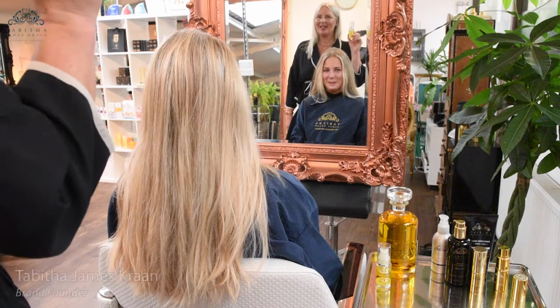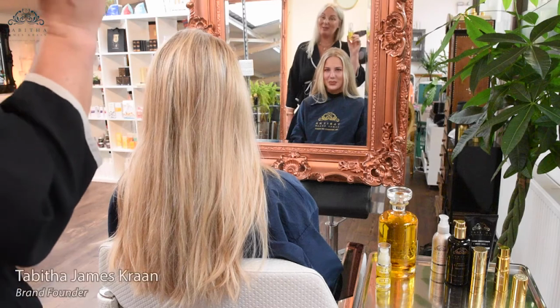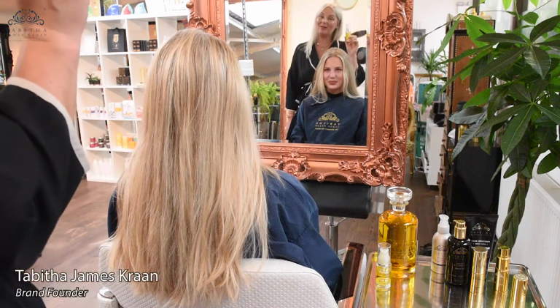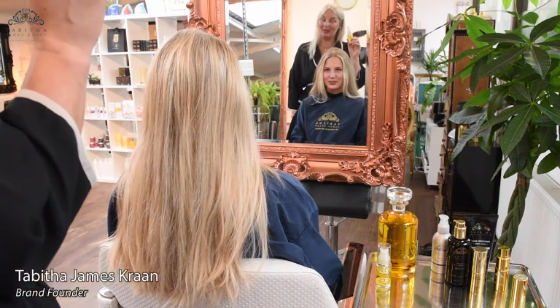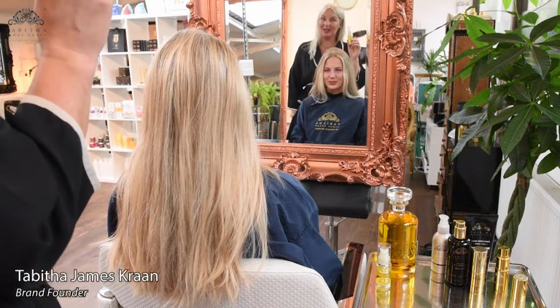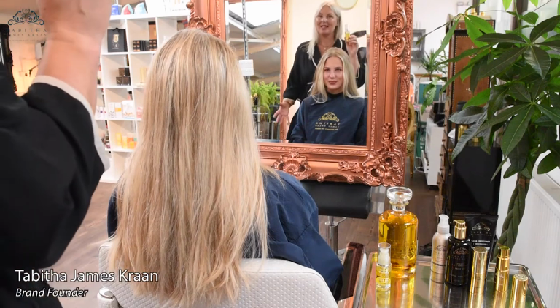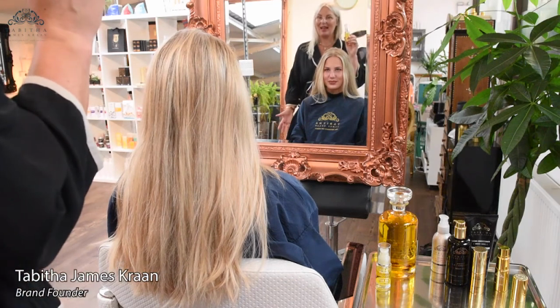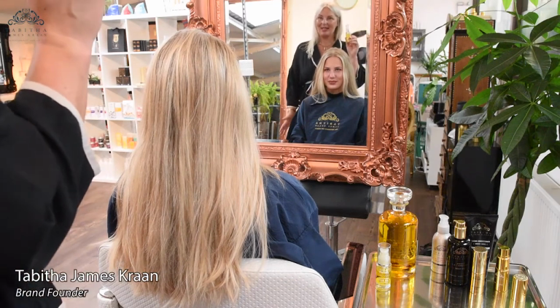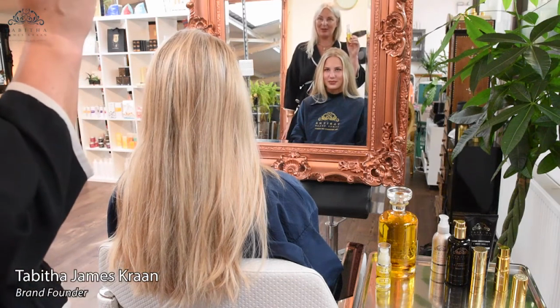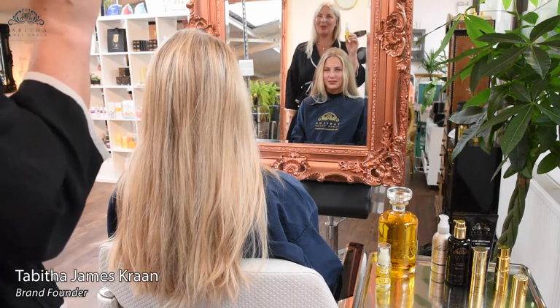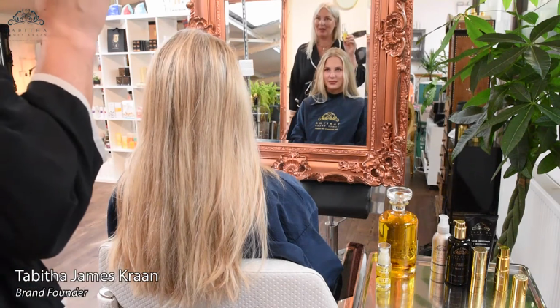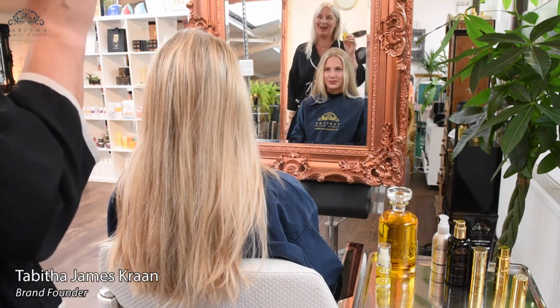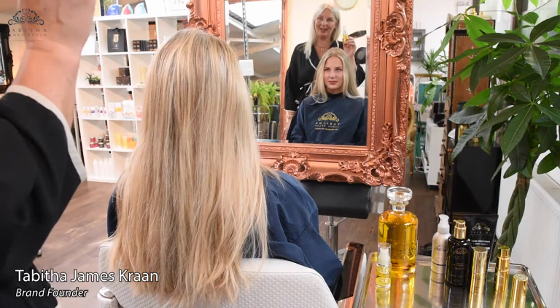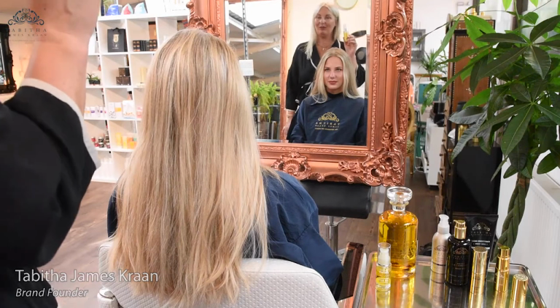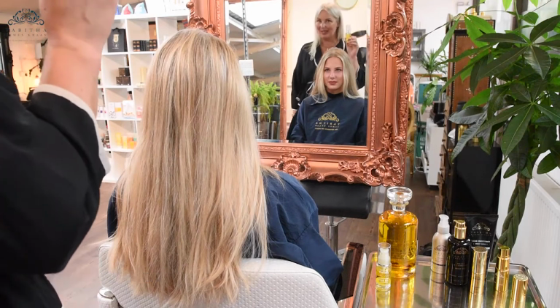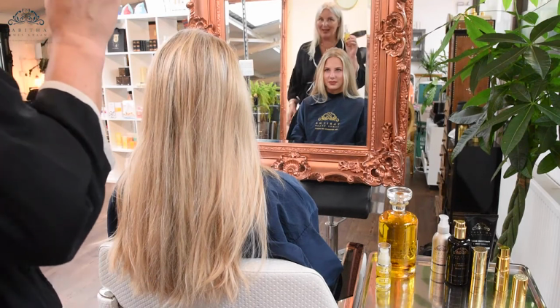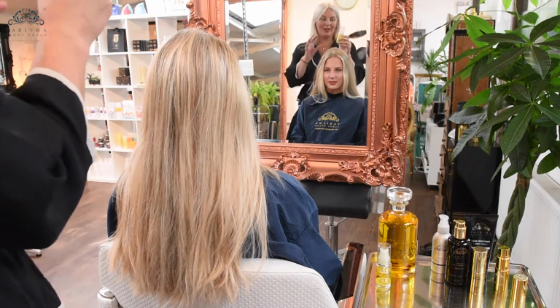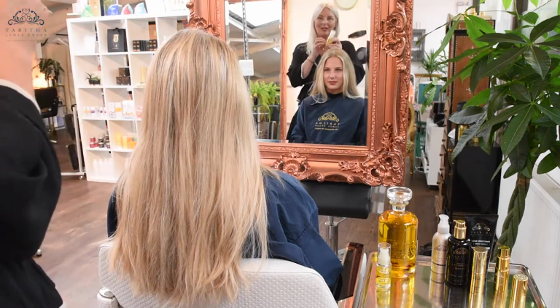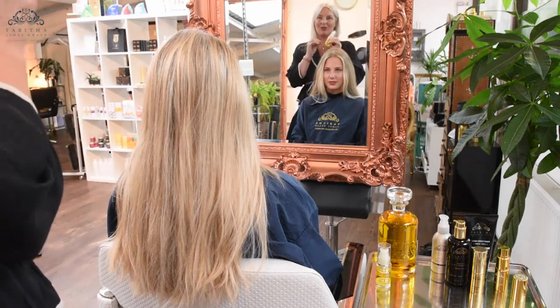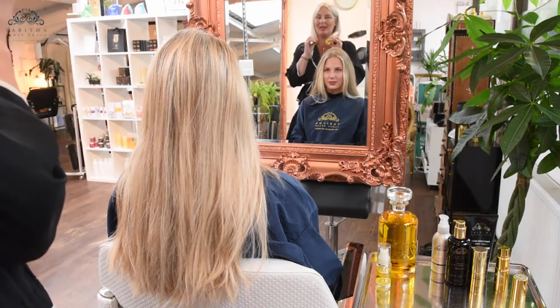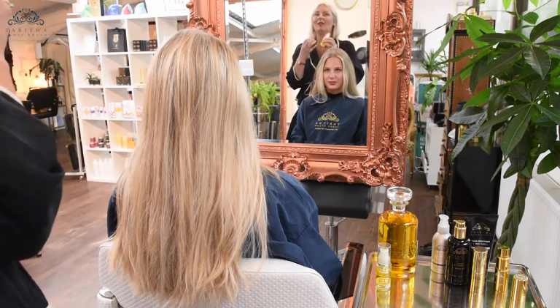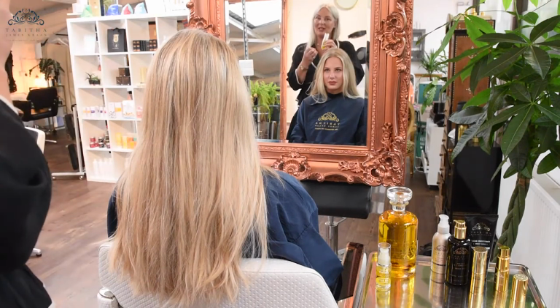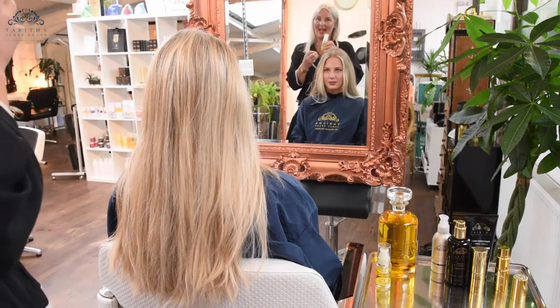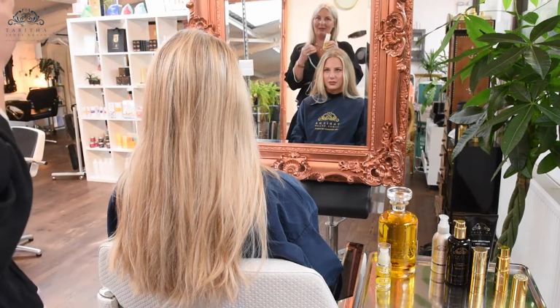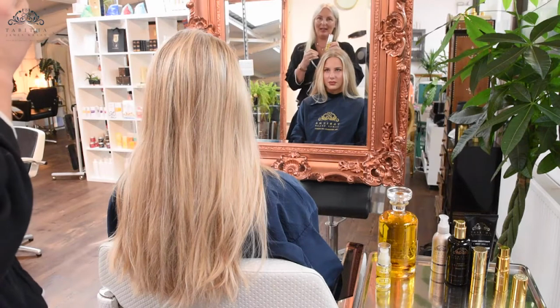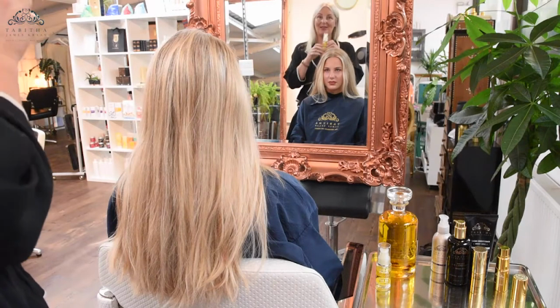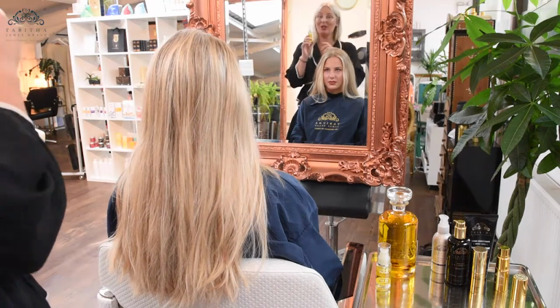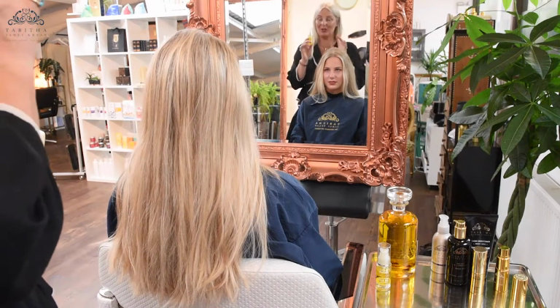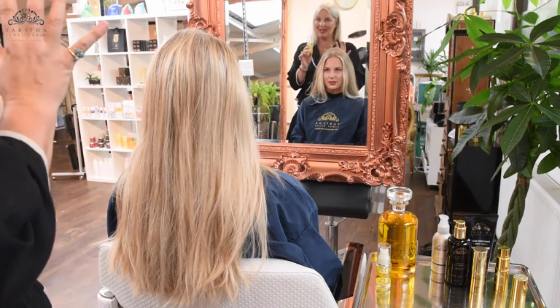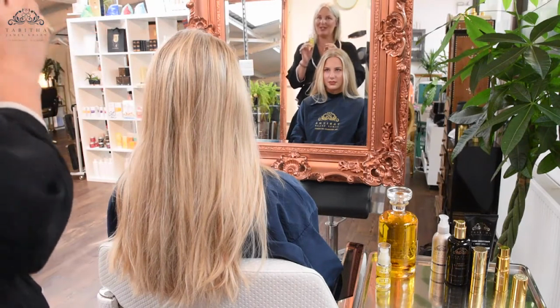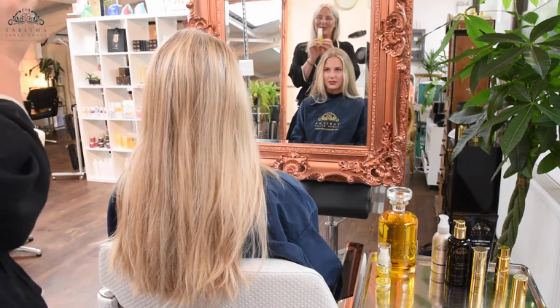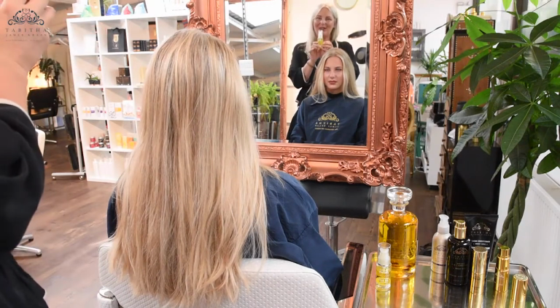This is a blend of five oils: Safflower, Seabuckthorn, Goji Berry, Argan, and Rosehip. The oils are extremely nourishing to the hair and really, really effective, and it's so rich you don't need much — and that's the beauty of it.